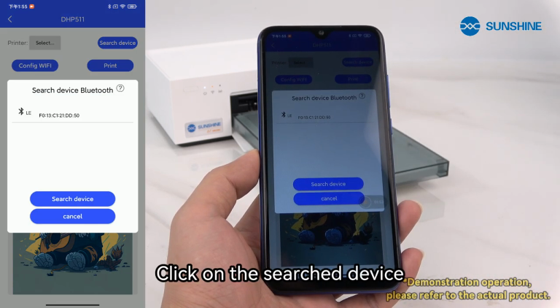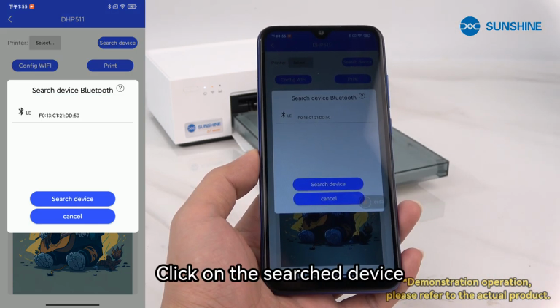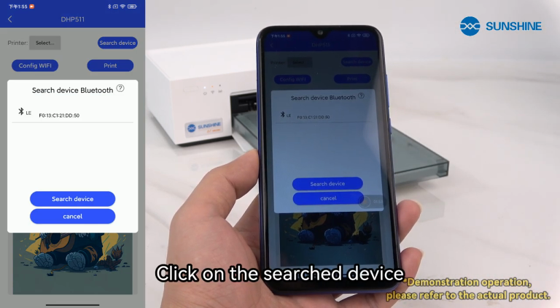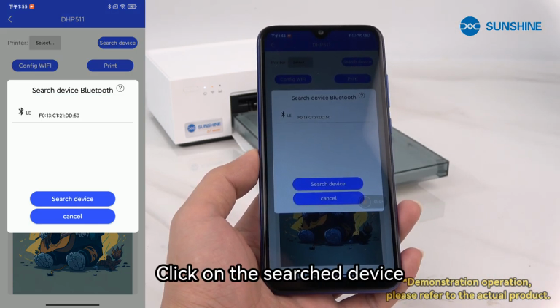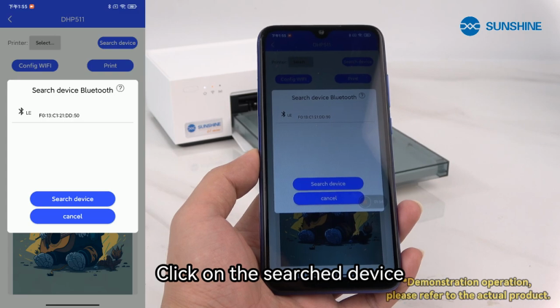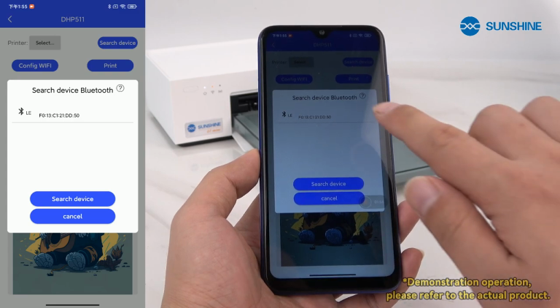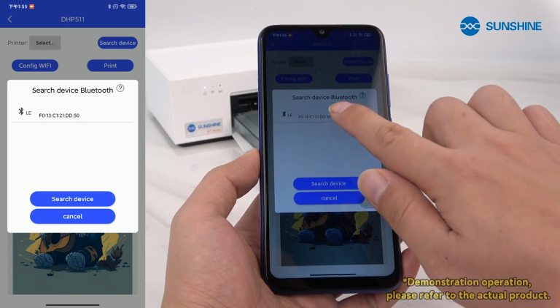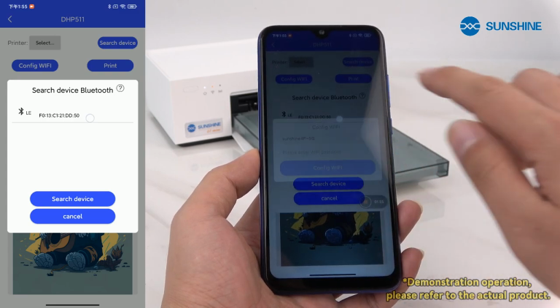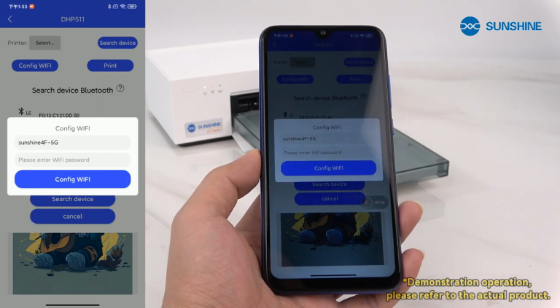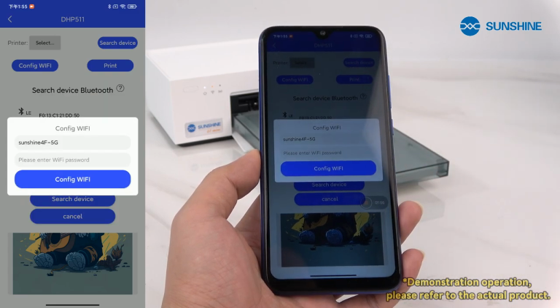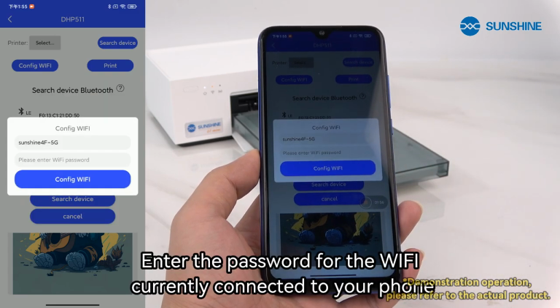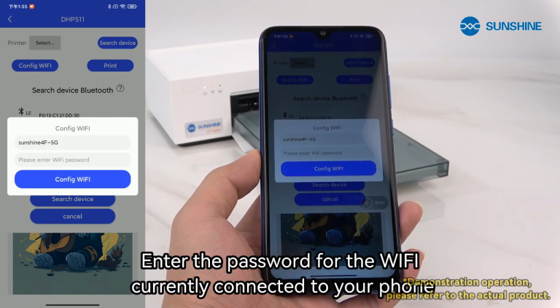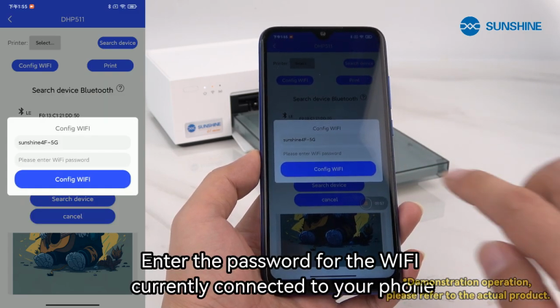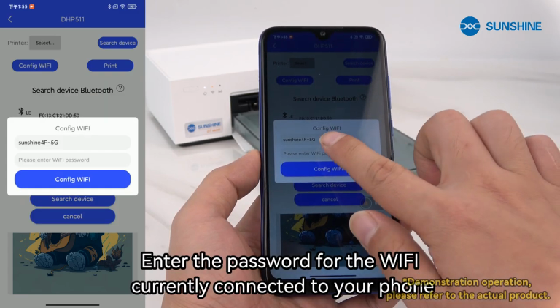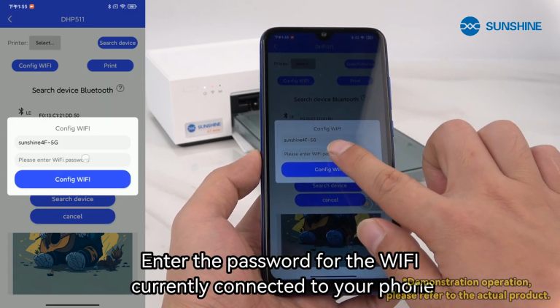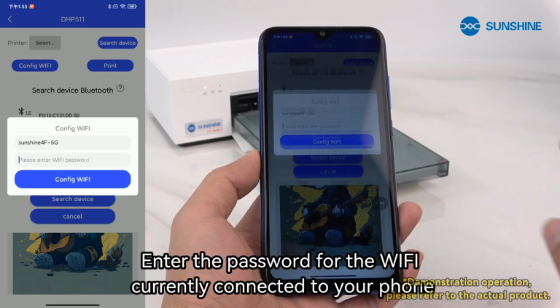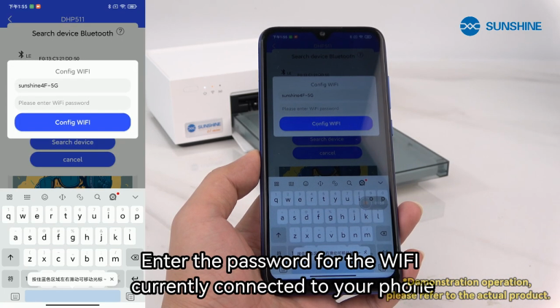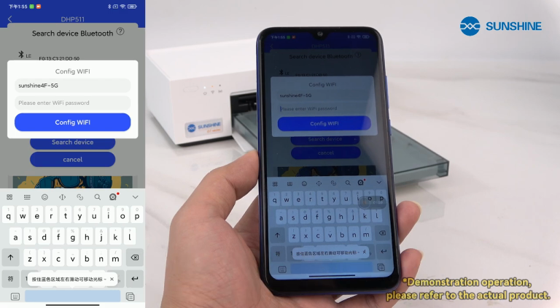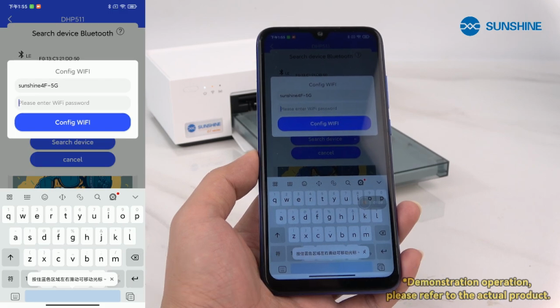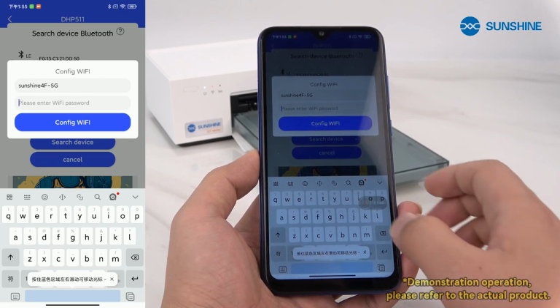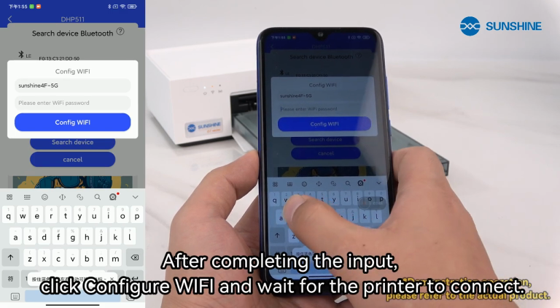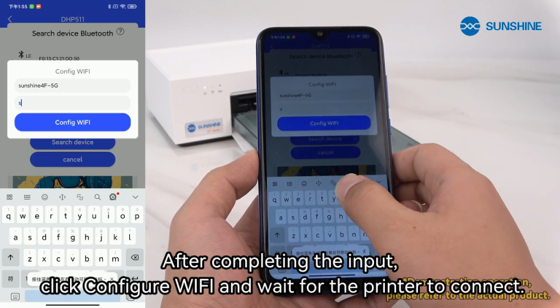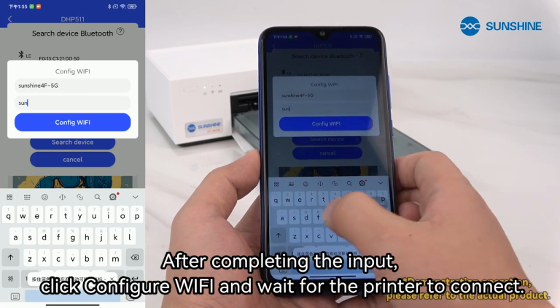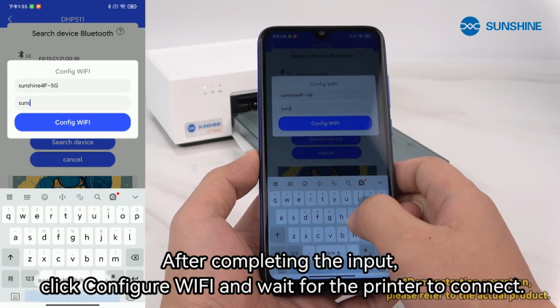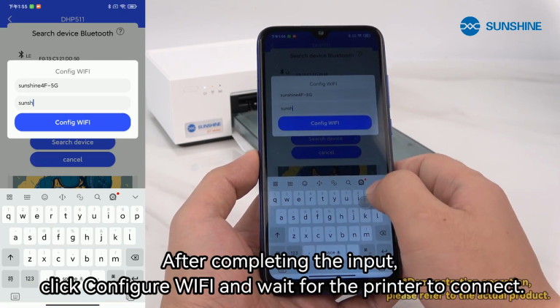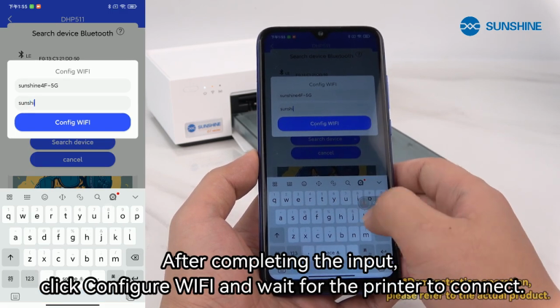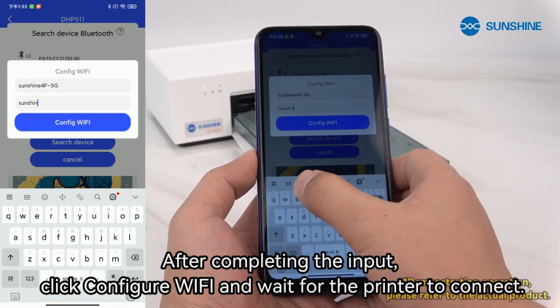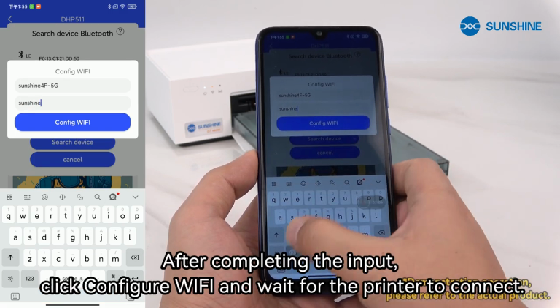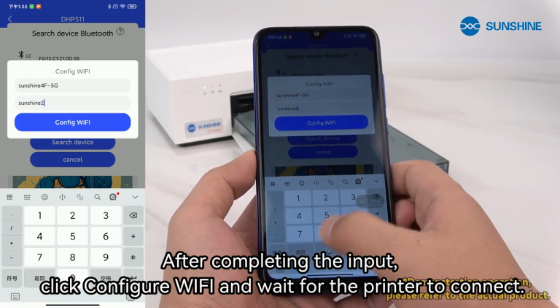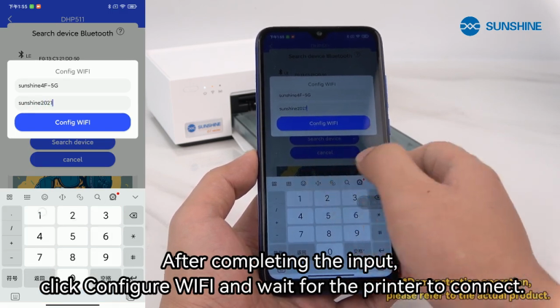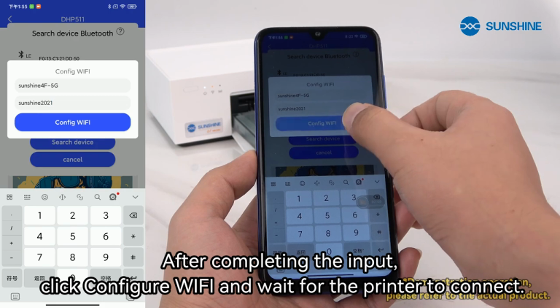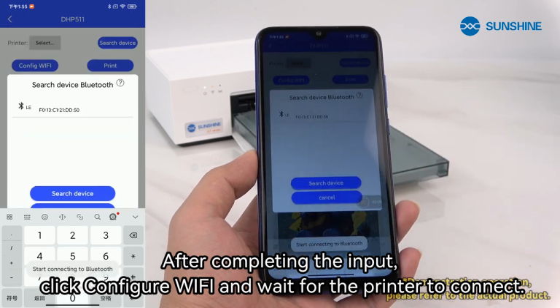Click on search device and enter the password for the Wi-Fi currently connected to your phone. After completing the input, click configure Wi-Fi and wait for the printer to connect.